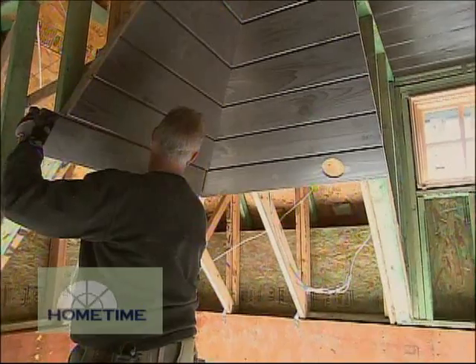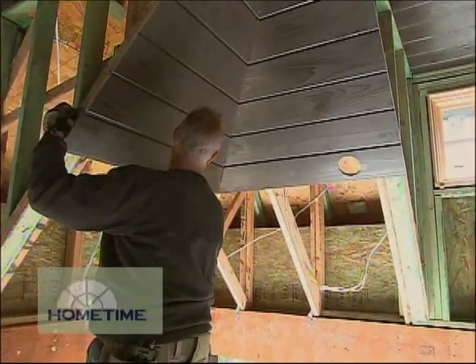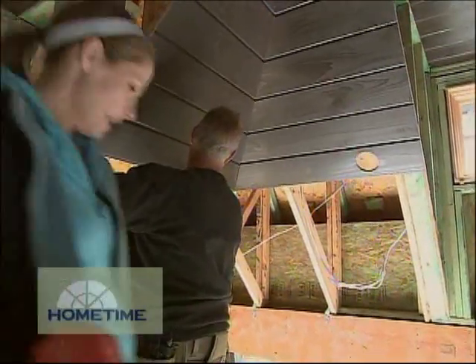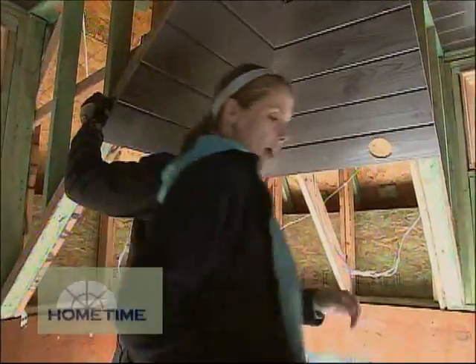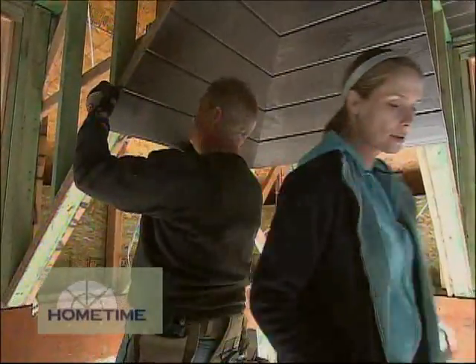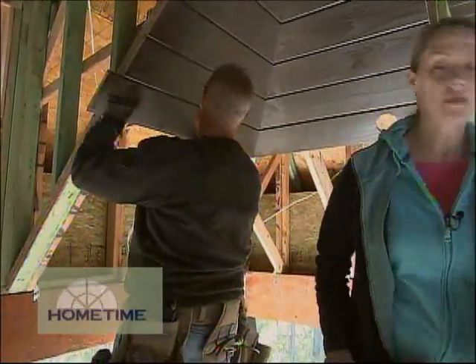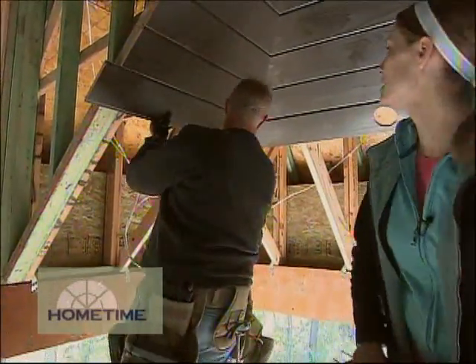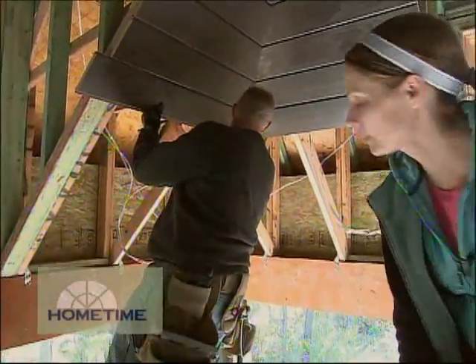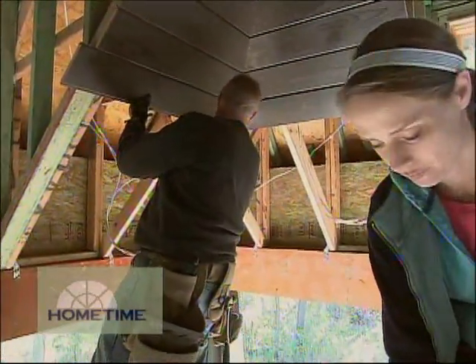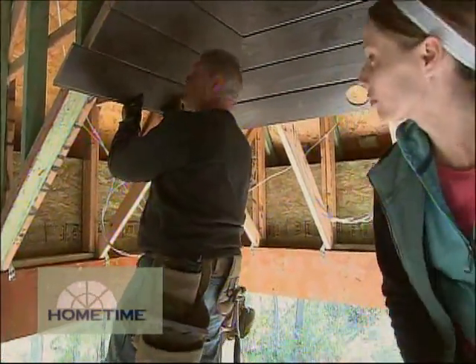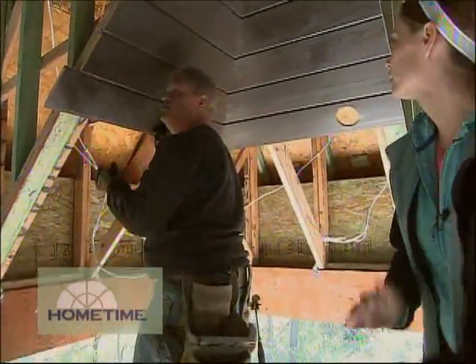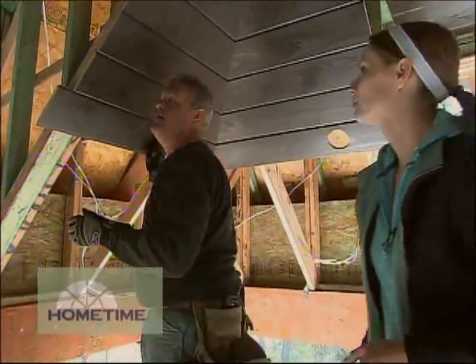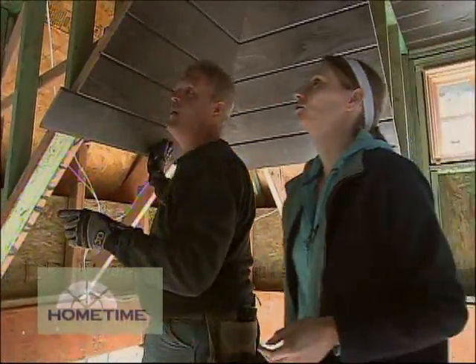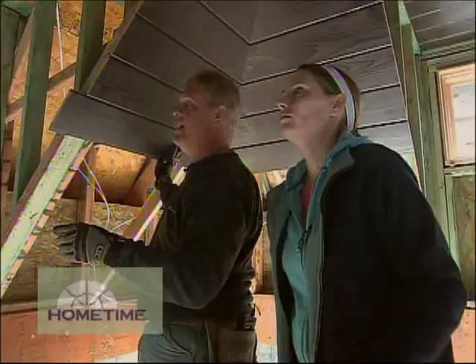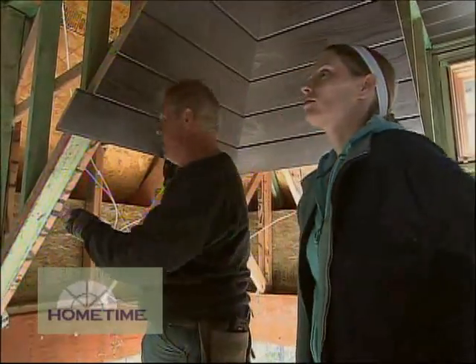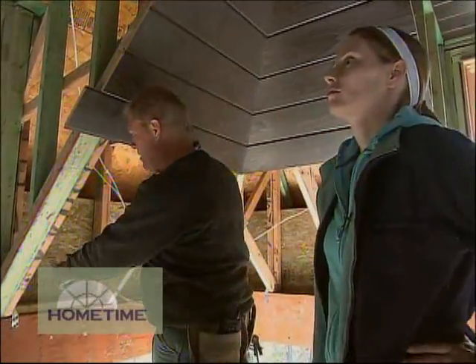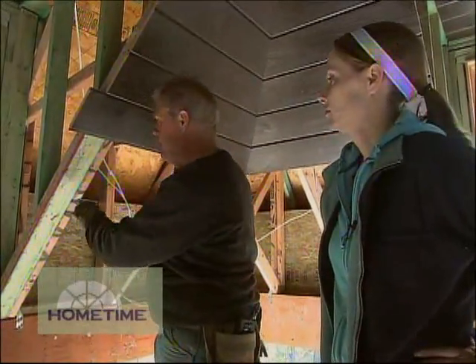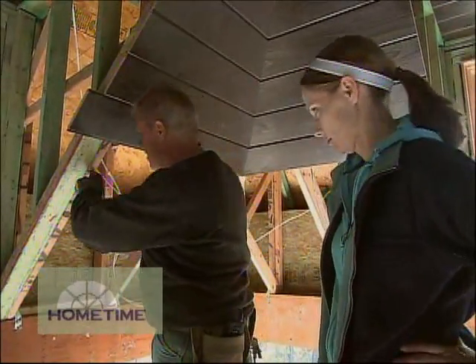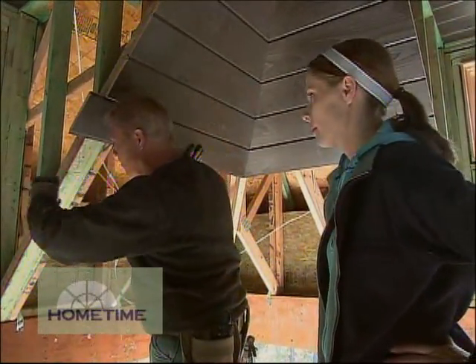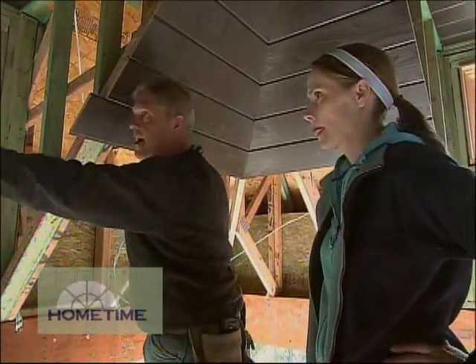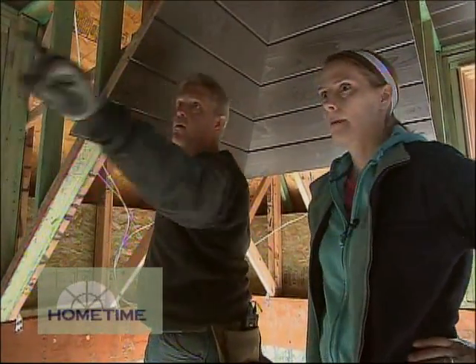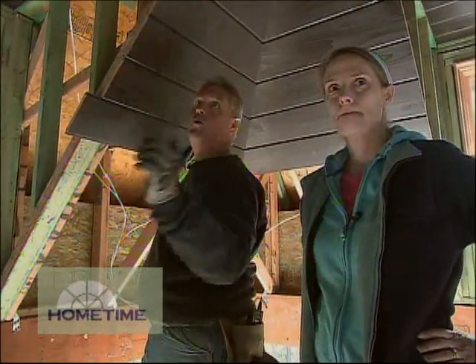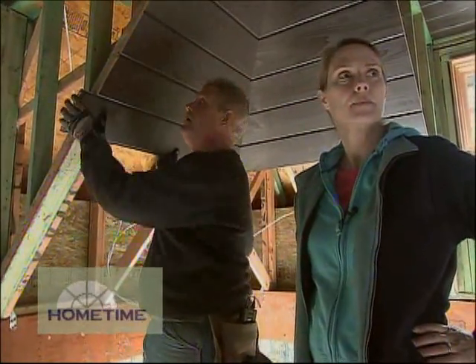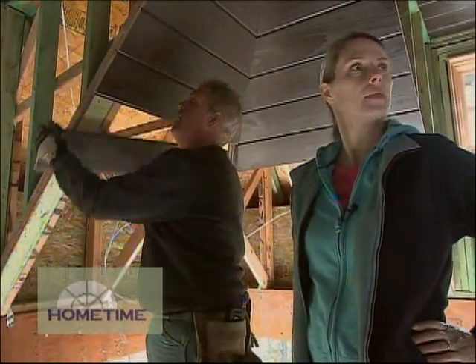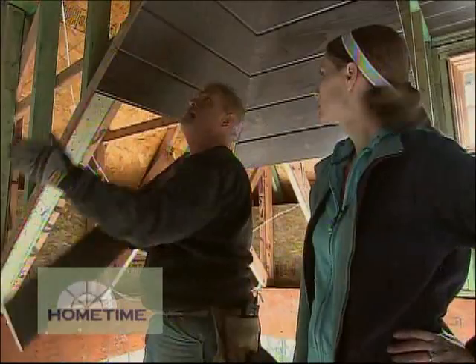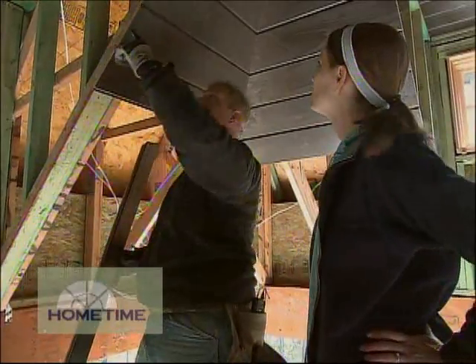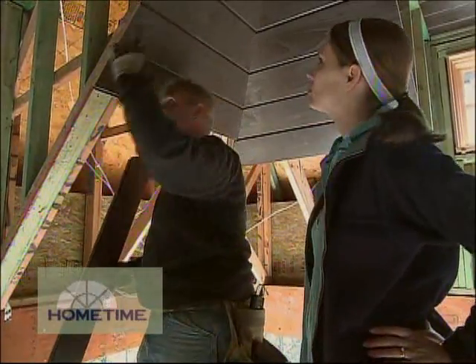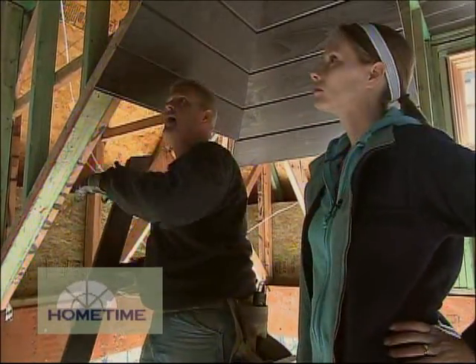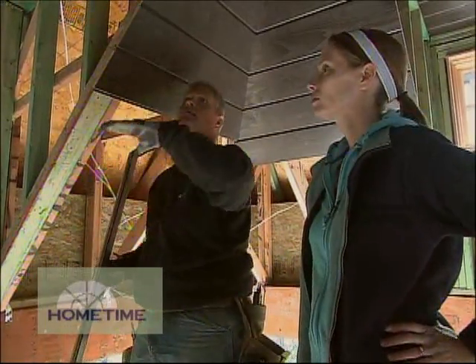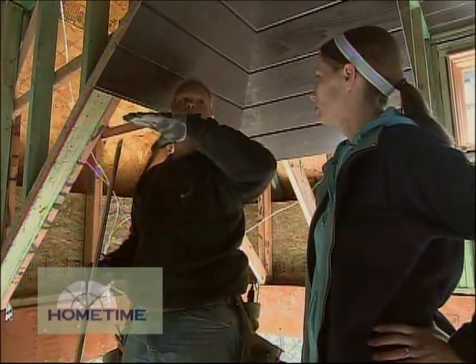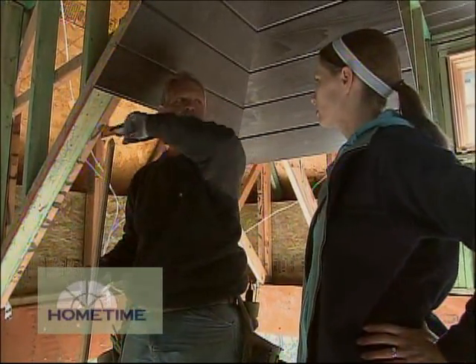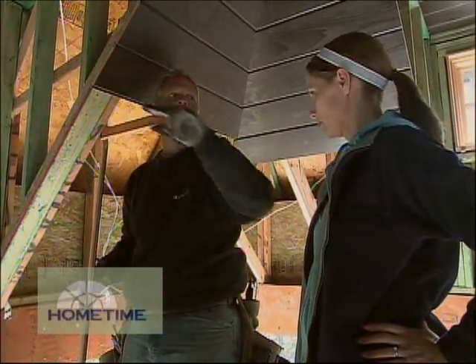Dan, give us an idea of how you're making sure everything lines up. Well, for us the easiest way is to have a reference line. We've measured up from the beam and ran a line all around the whole perimeter here, and then I'm constantly measuring down to that line to keep all these points even.